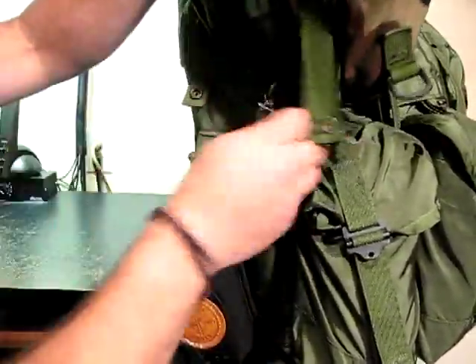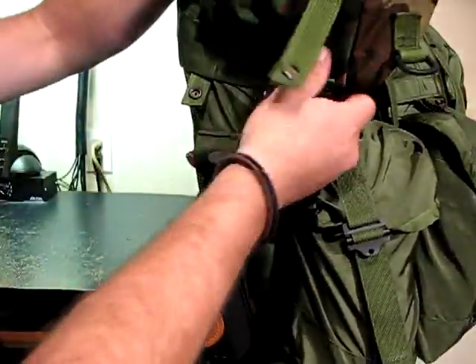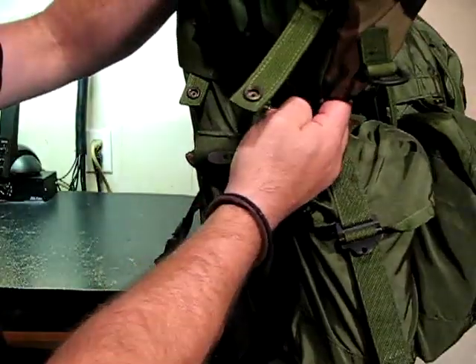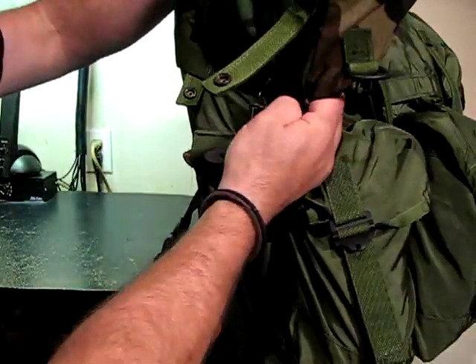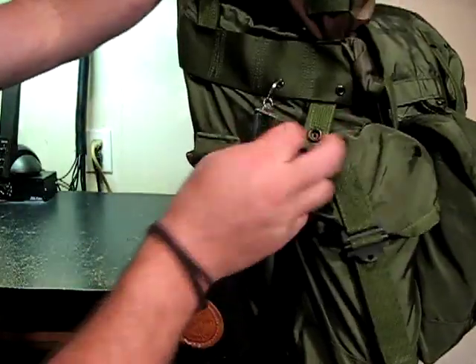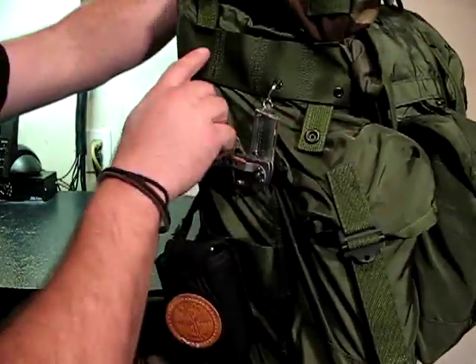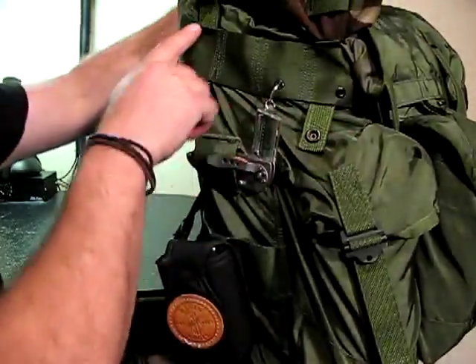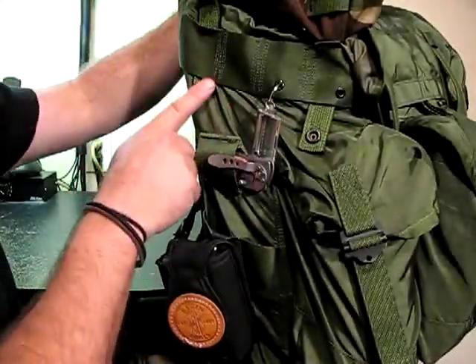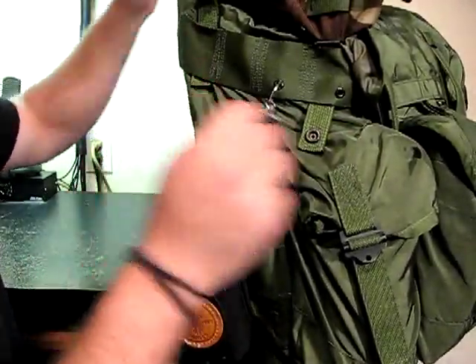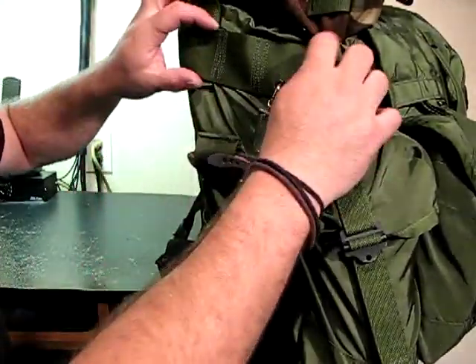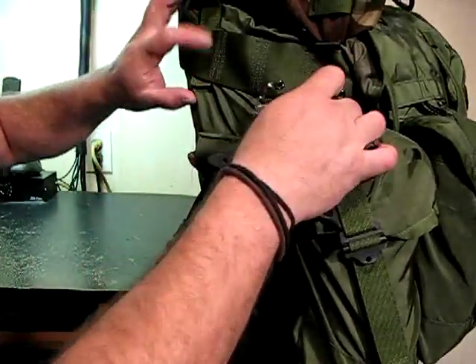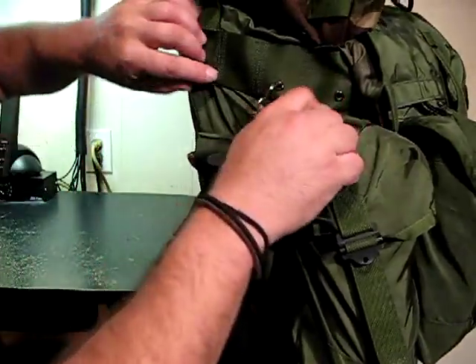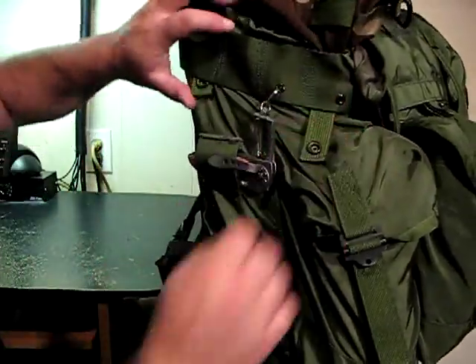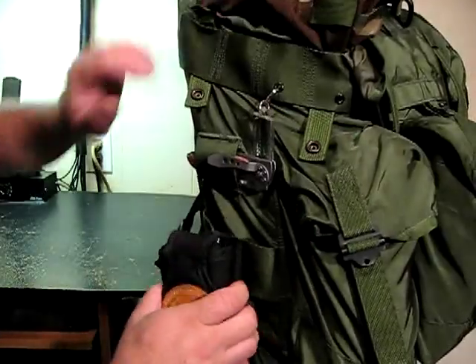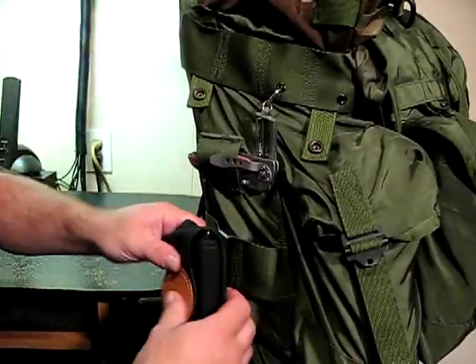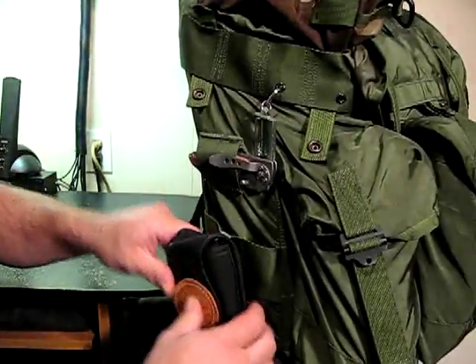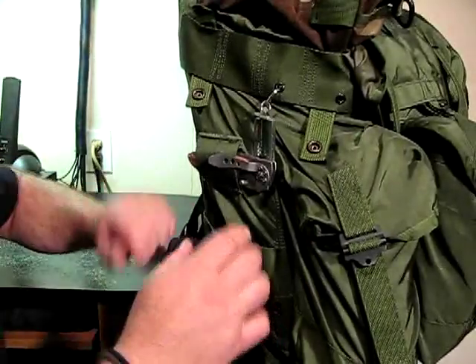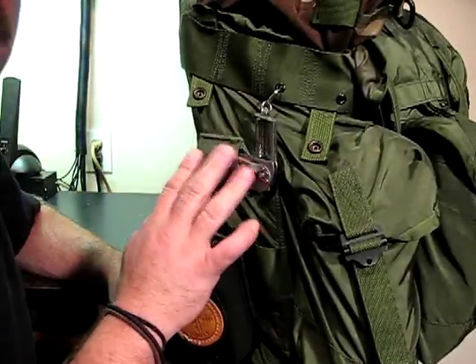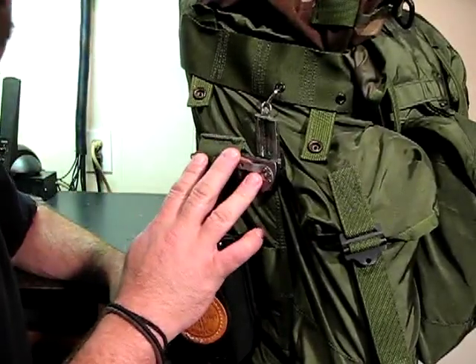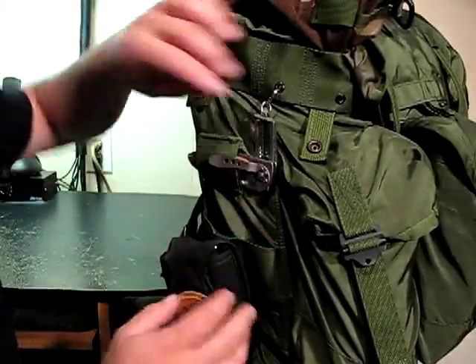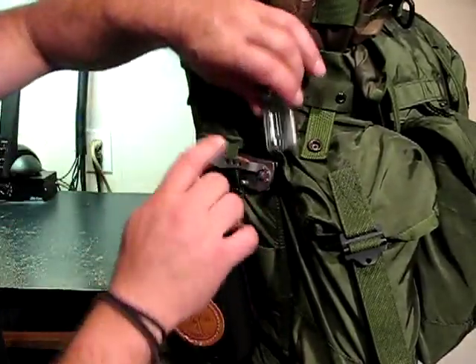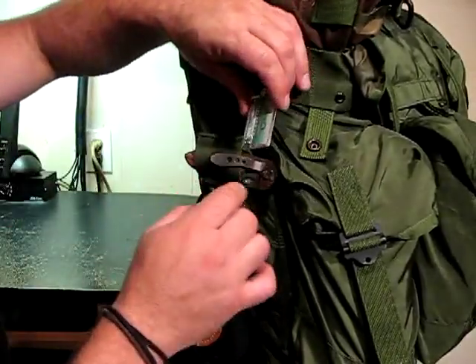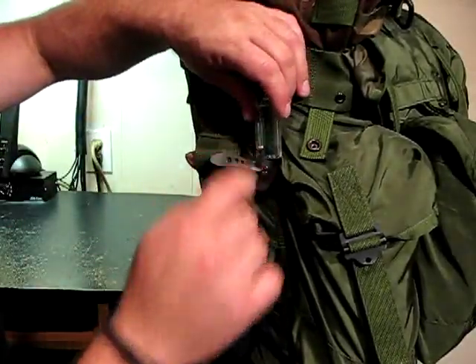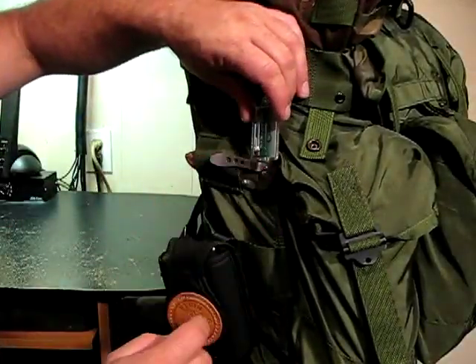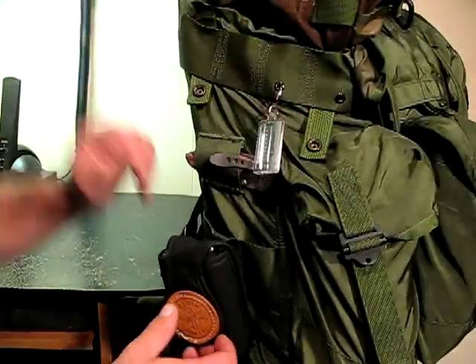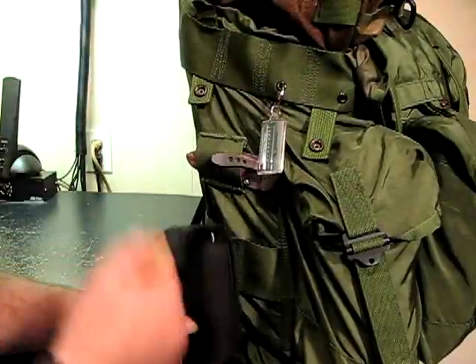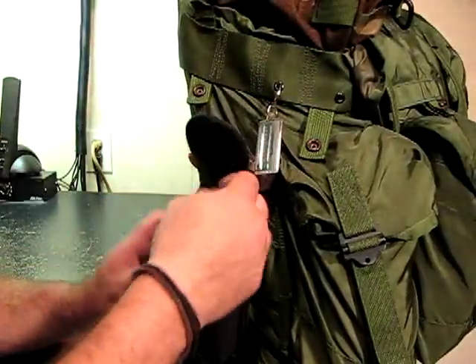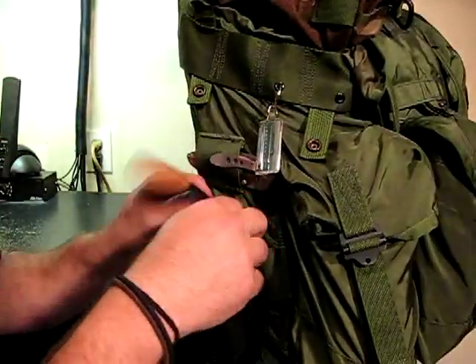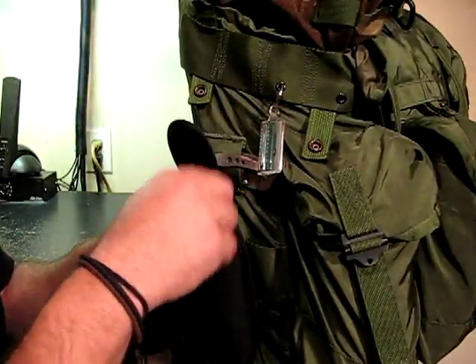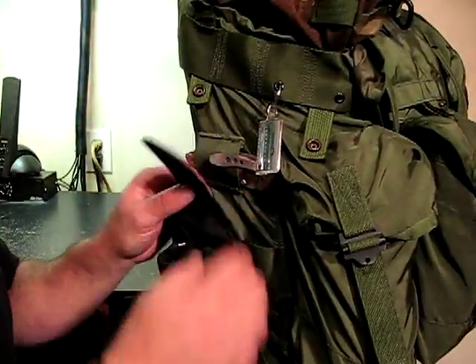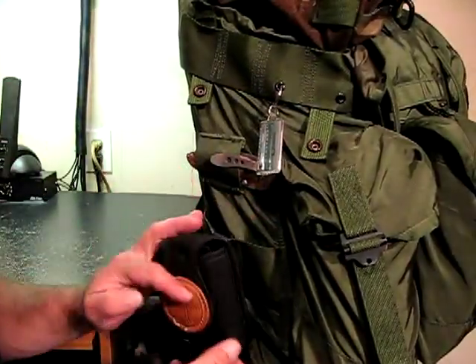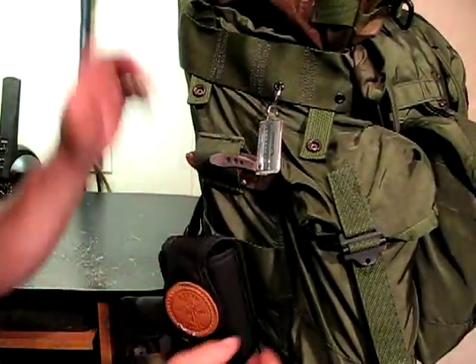It pretty much just snaps right in and slides down in there and fits. And the cool thing is I can store gear underneath it too — so I've got my backup knife, my temperature gauge, and of course a little weather radio stuck in there.